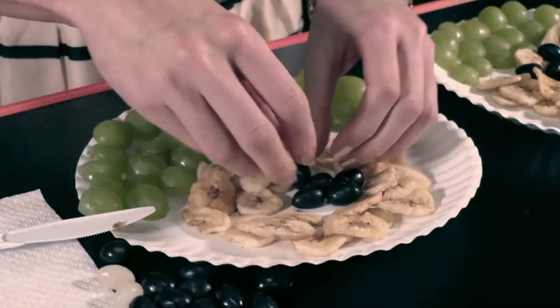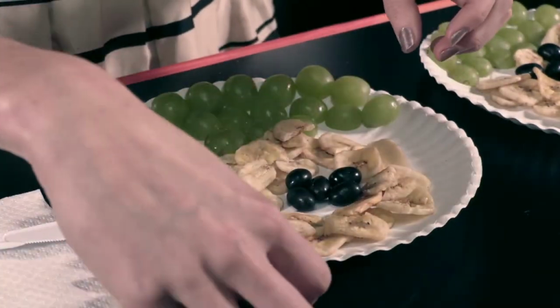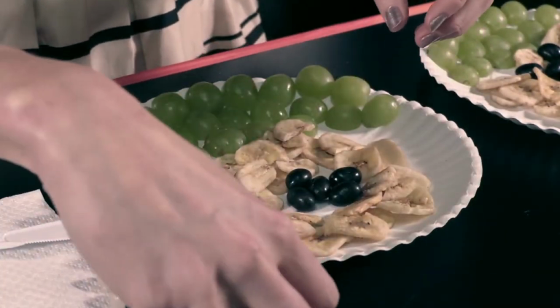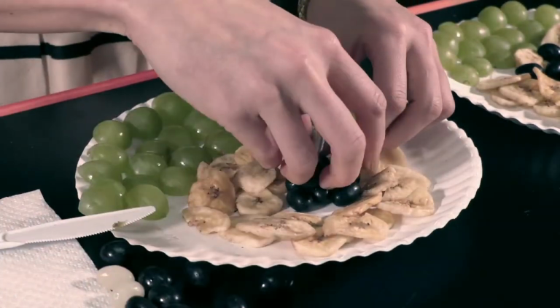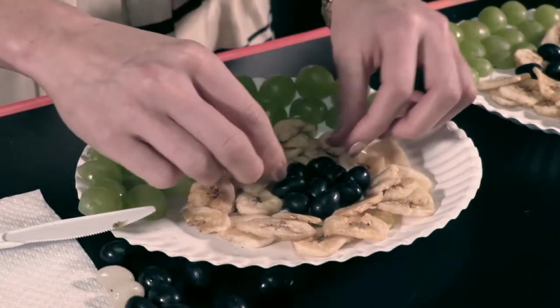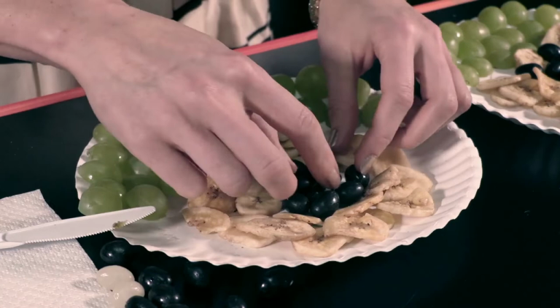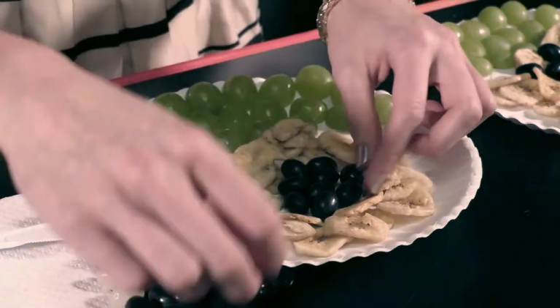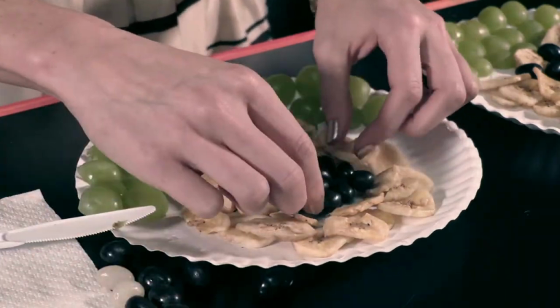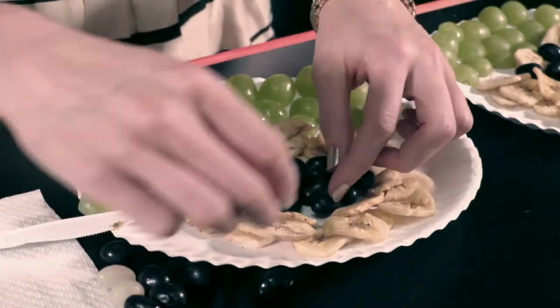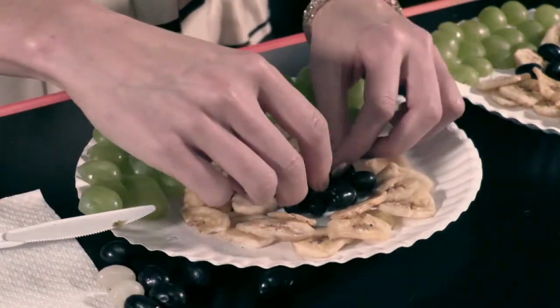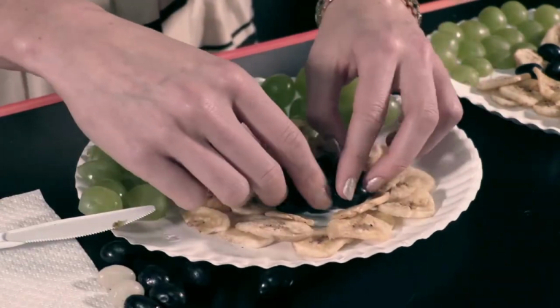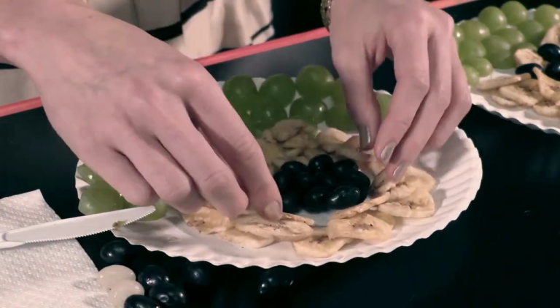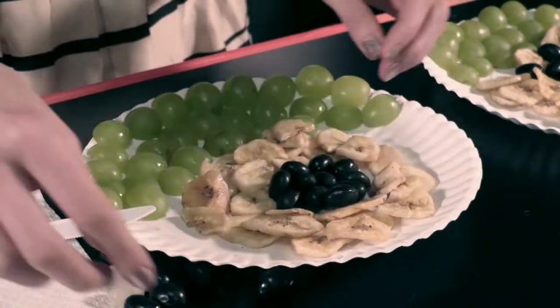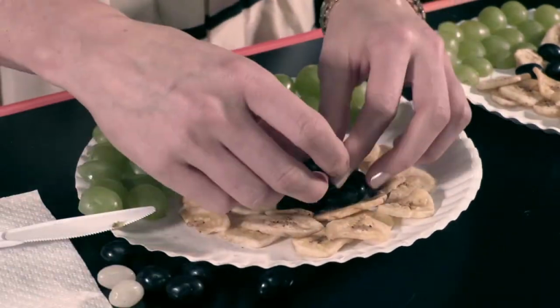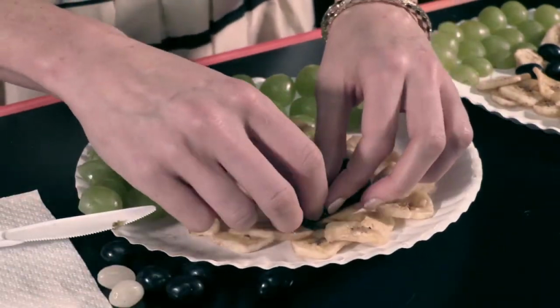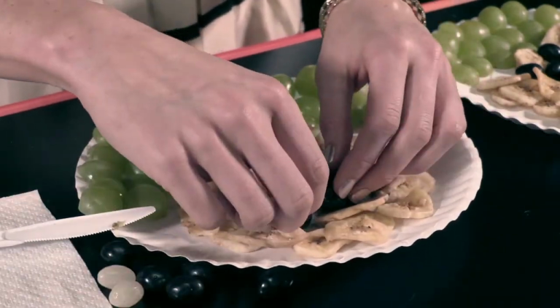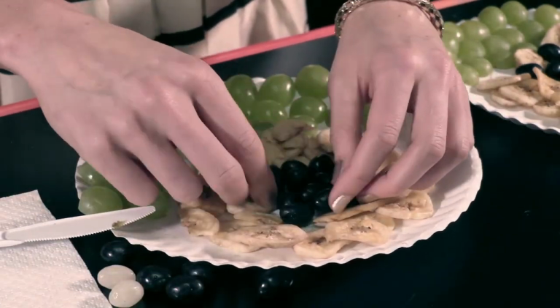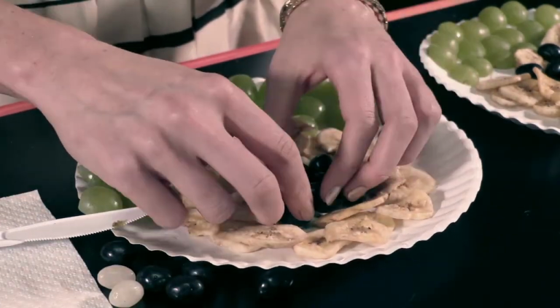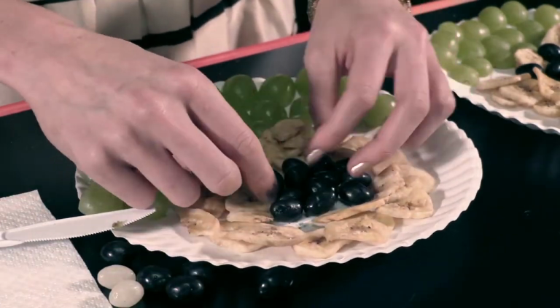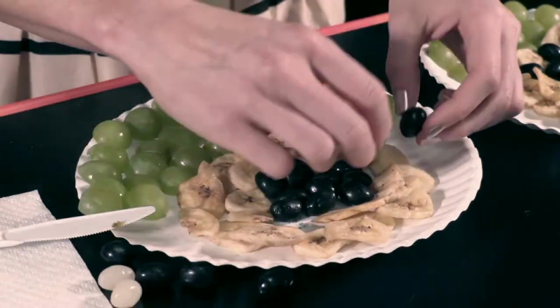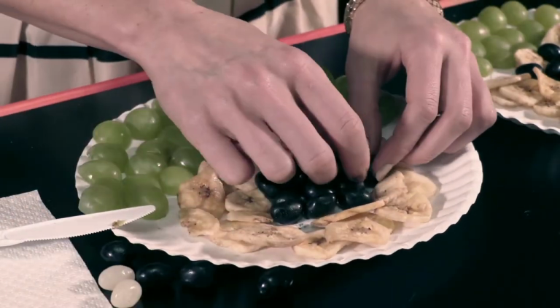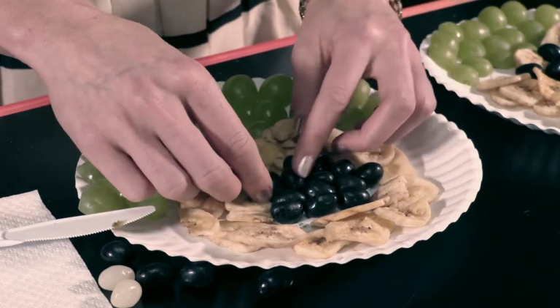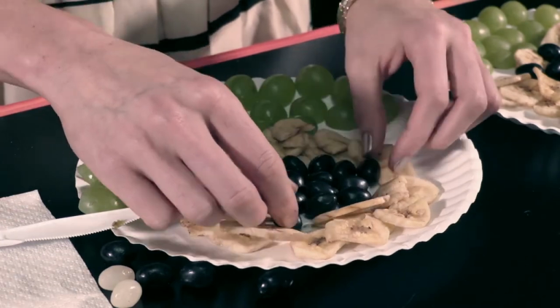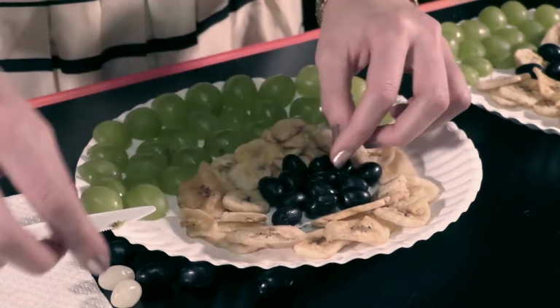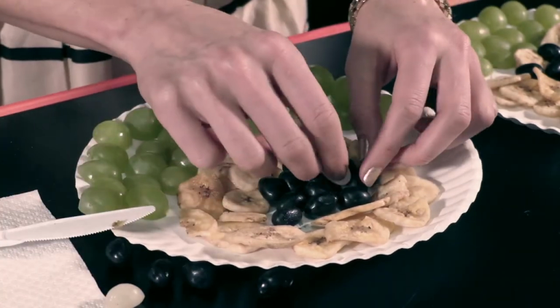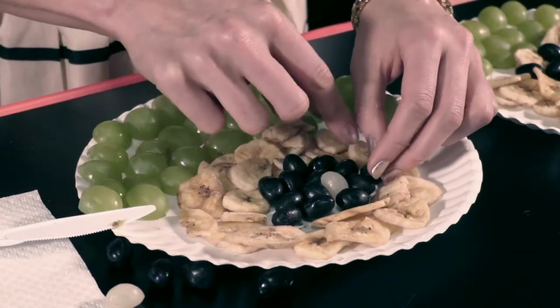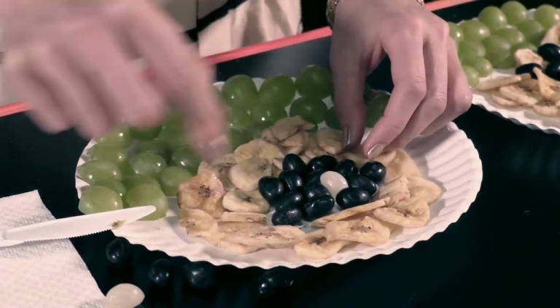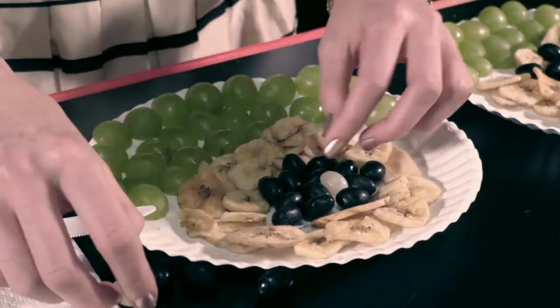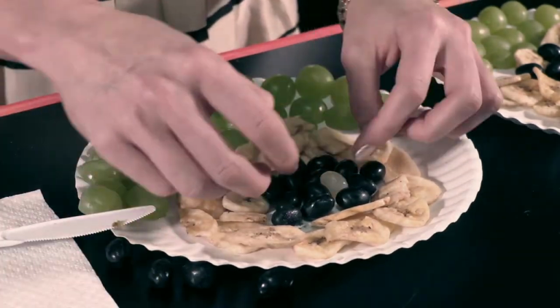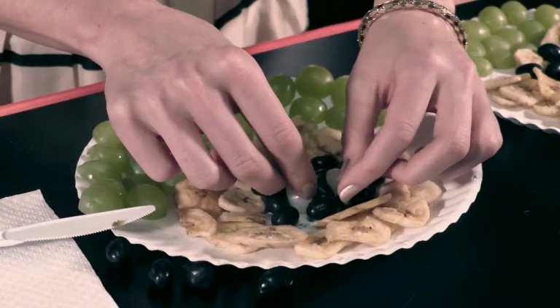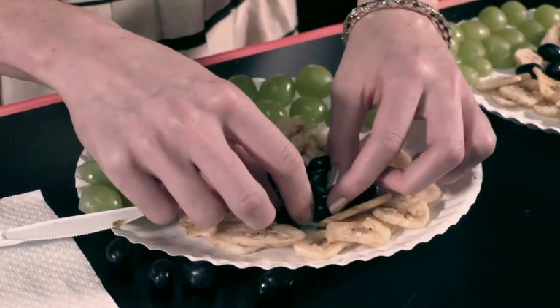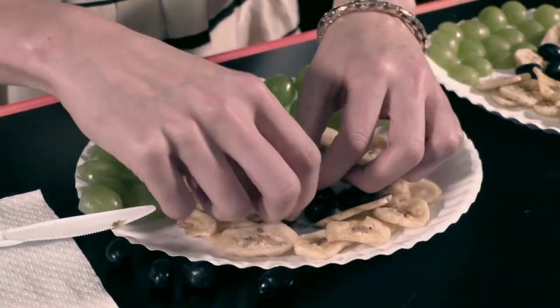Have them place the black jelly beans in a small circle in the center of their sheep body and place two of the black jelly beans angled out for ears. Have them add the two white jelly beans for eyes.